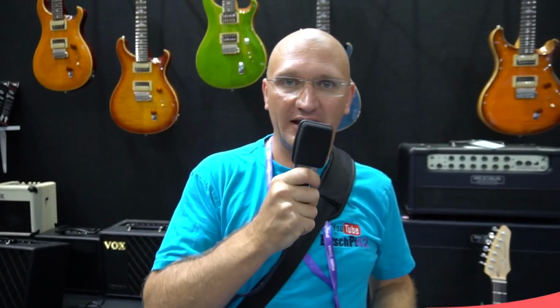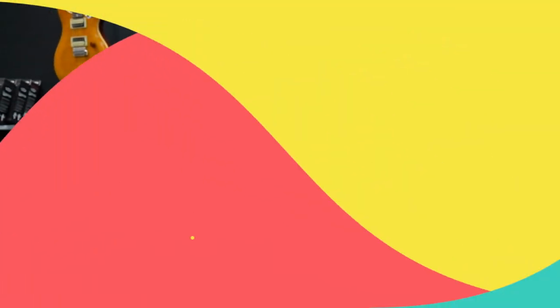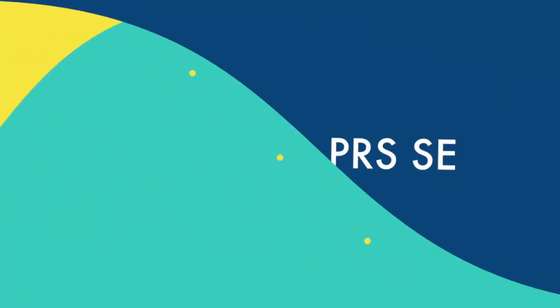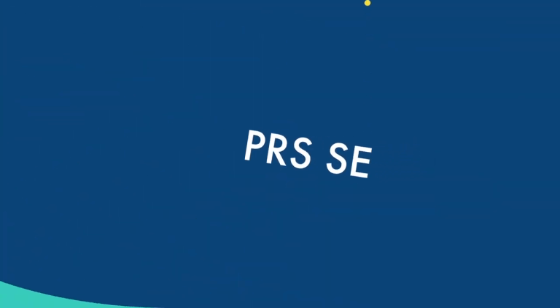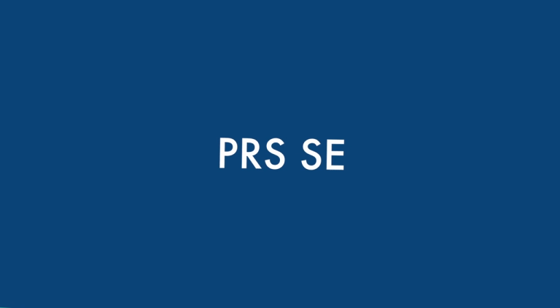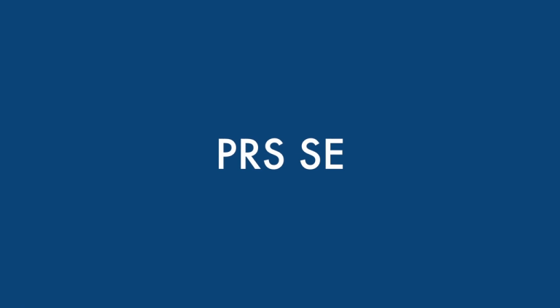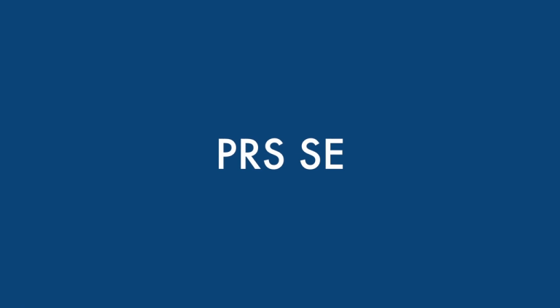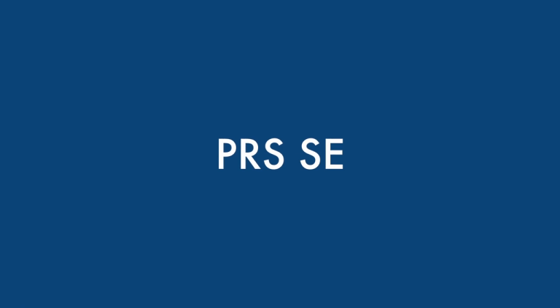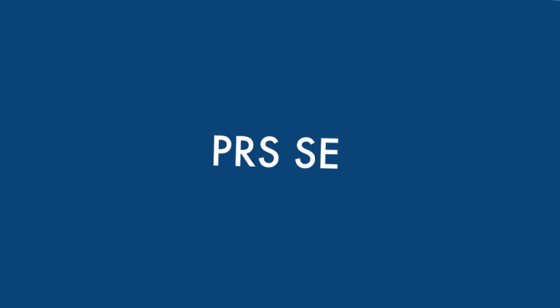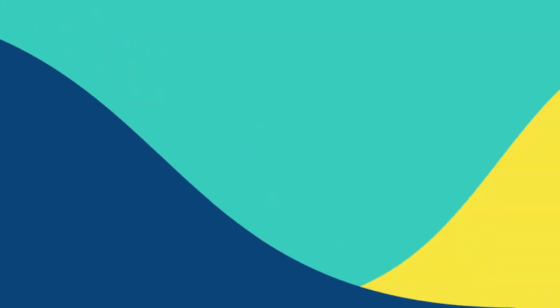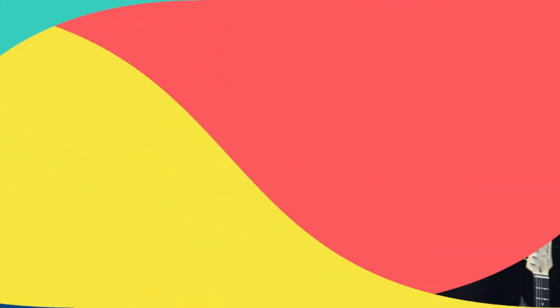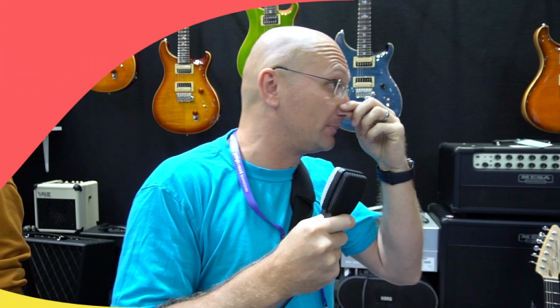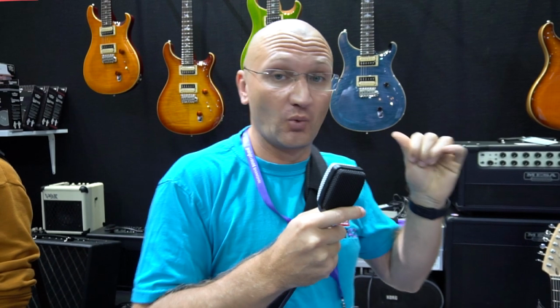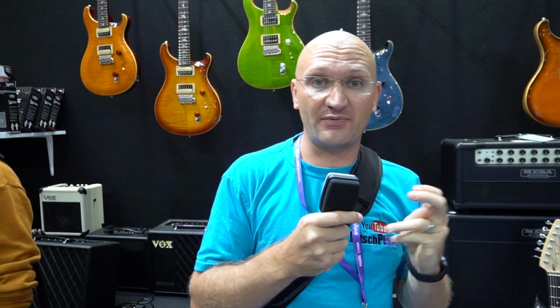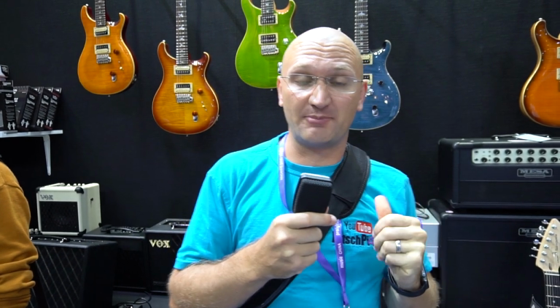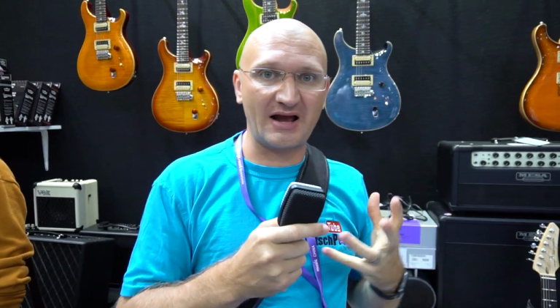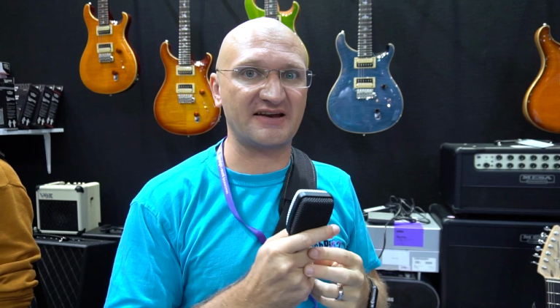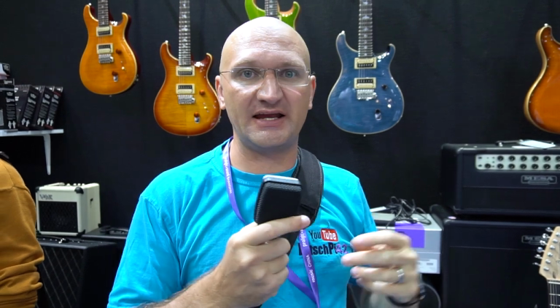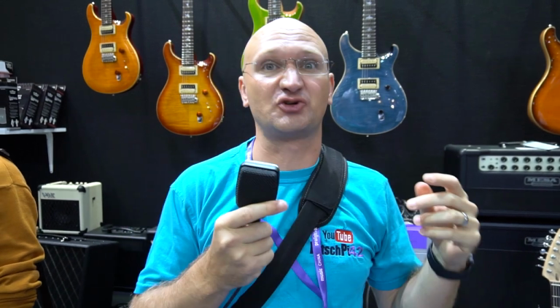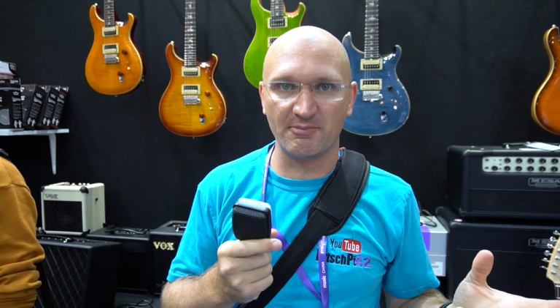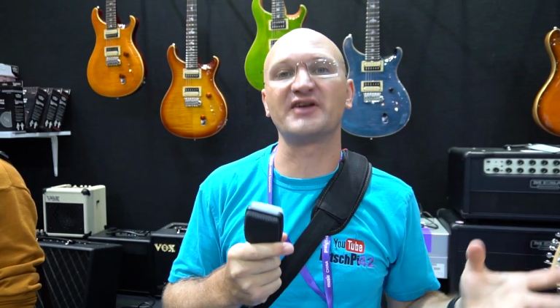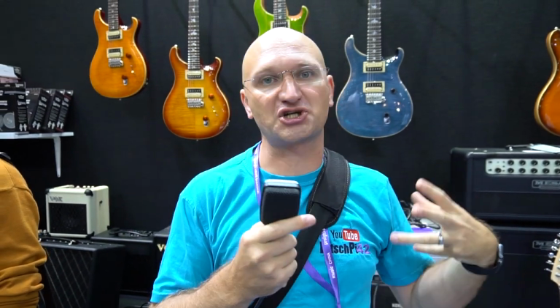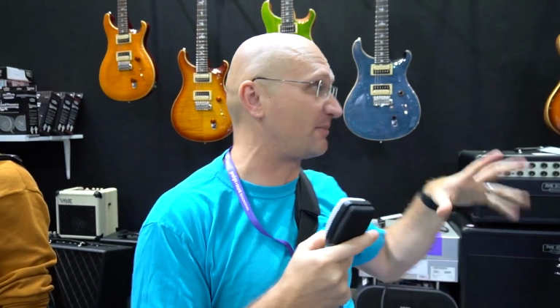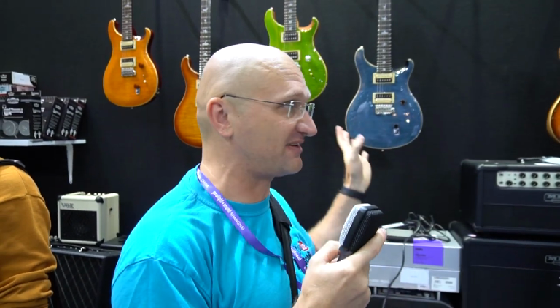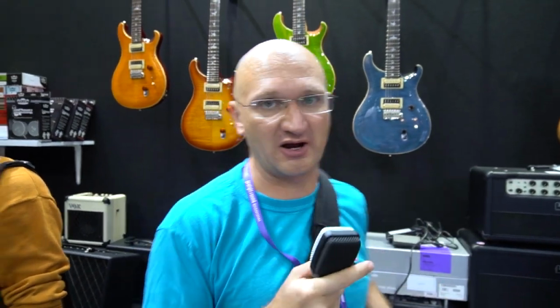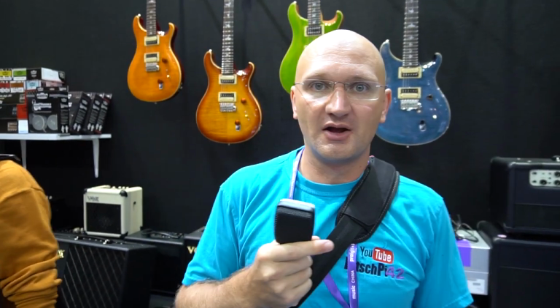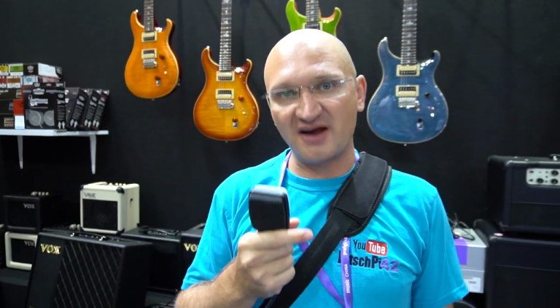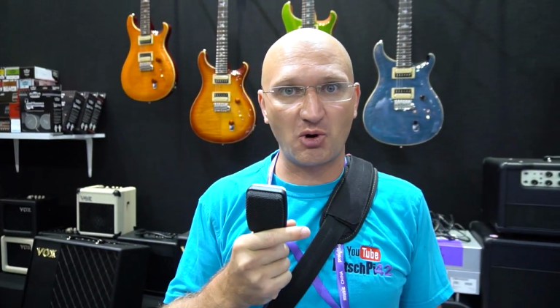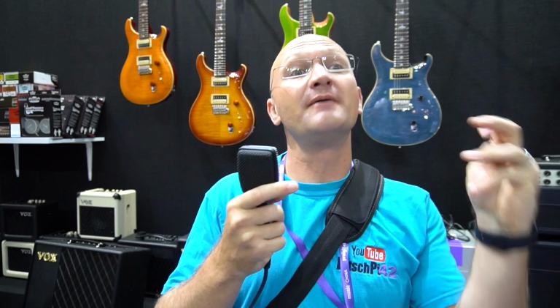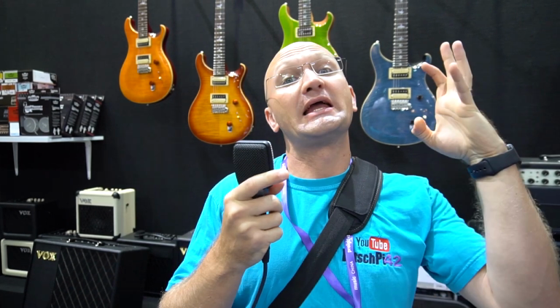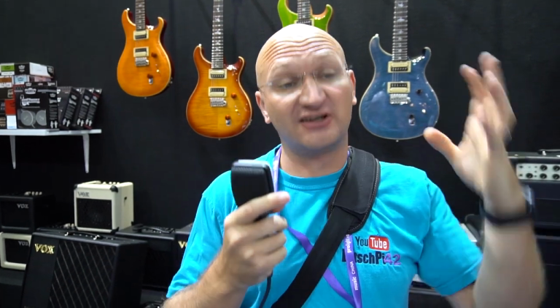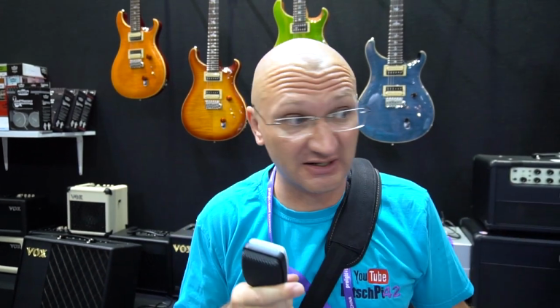Hello people. I'm talking into a mic because at MusicChina it's way too loud. We are at the PRSSE distributor booth. This is not just the PRS booth because PRS doesn't show up here — the distributor does.